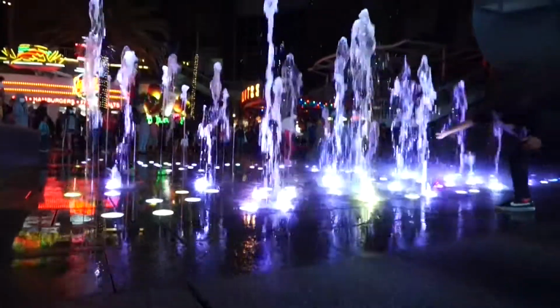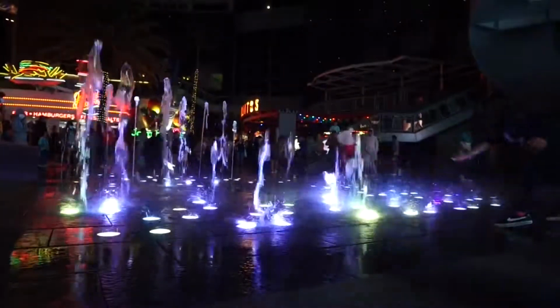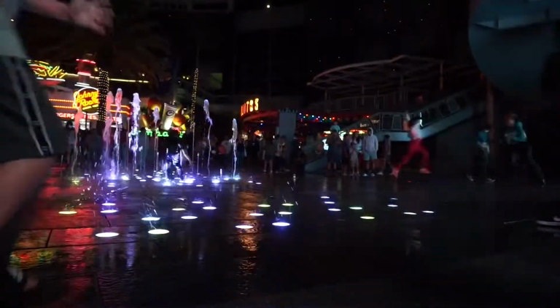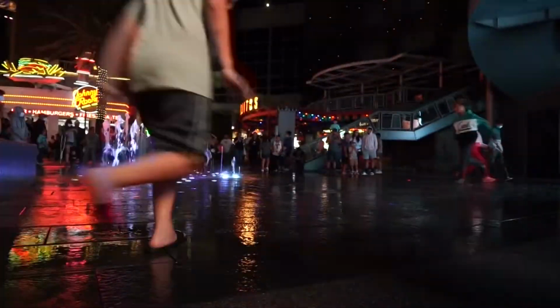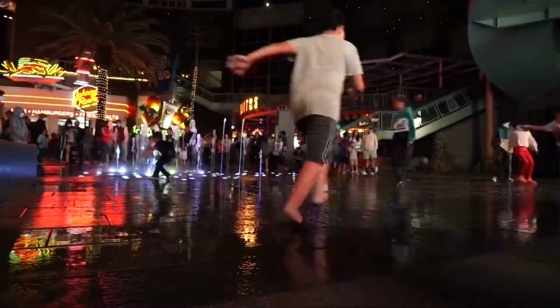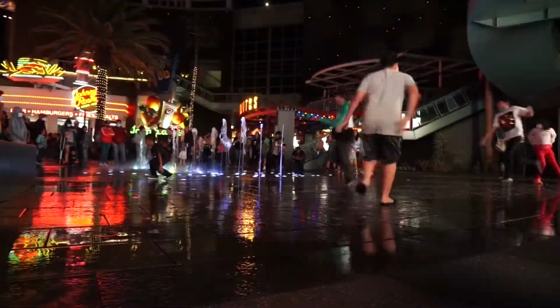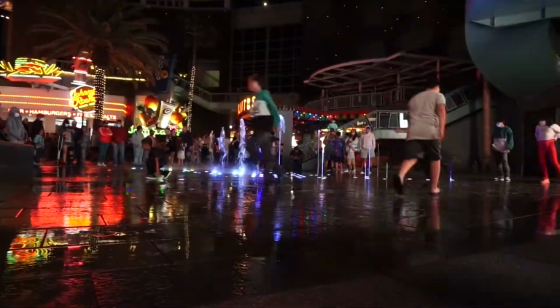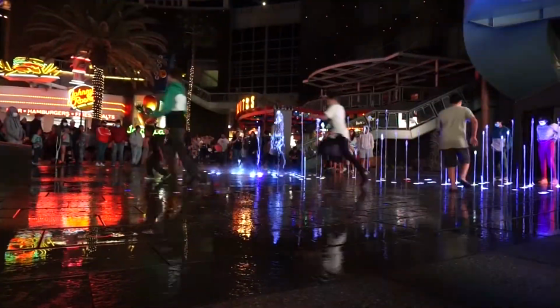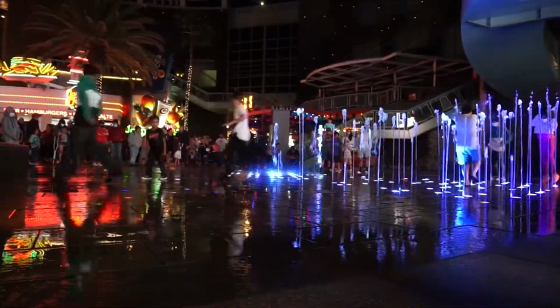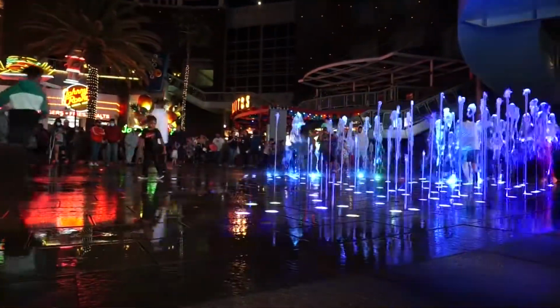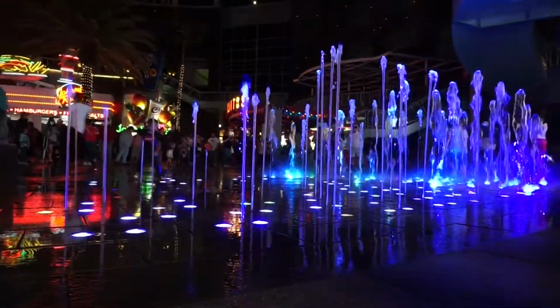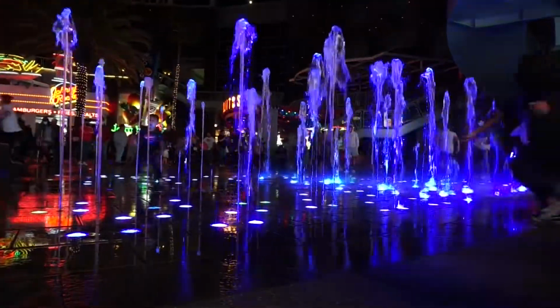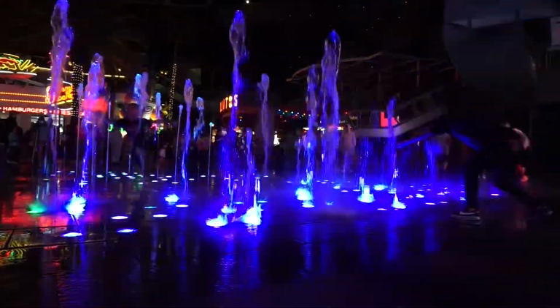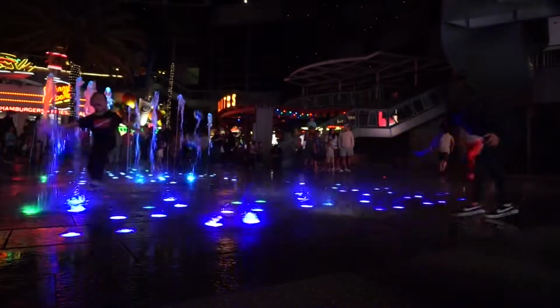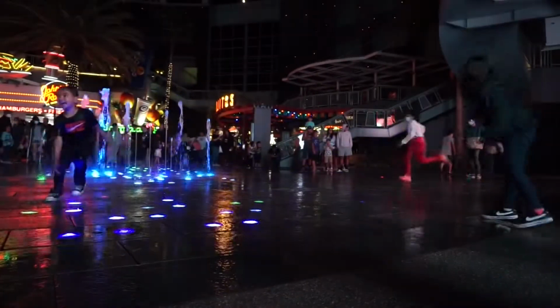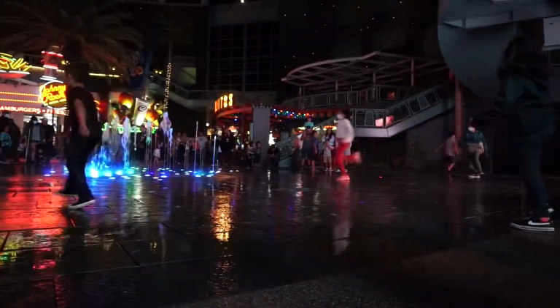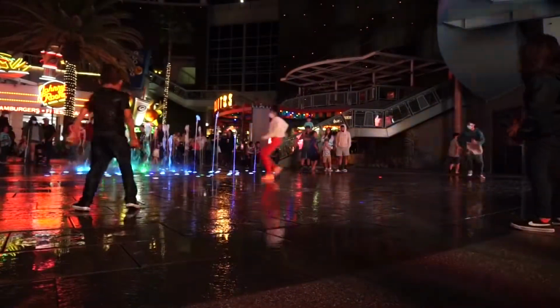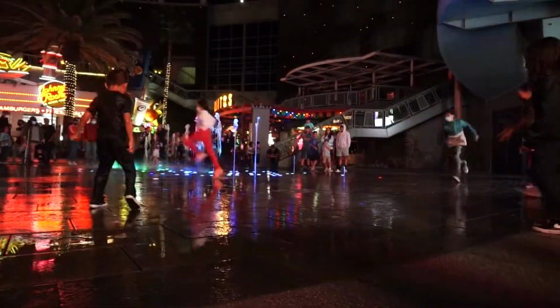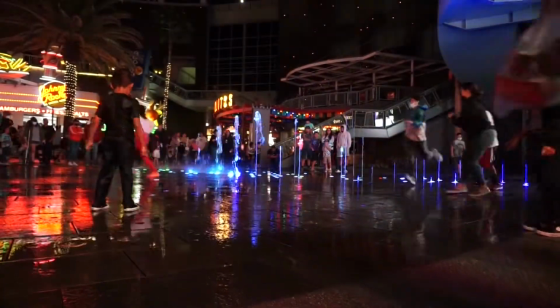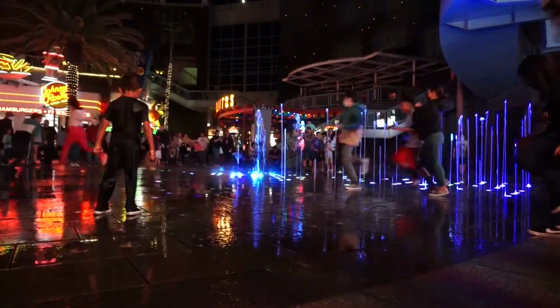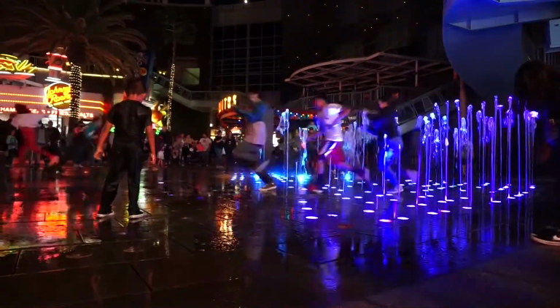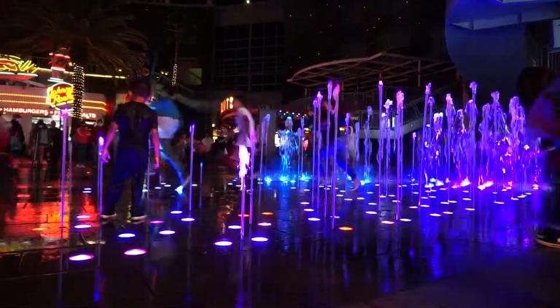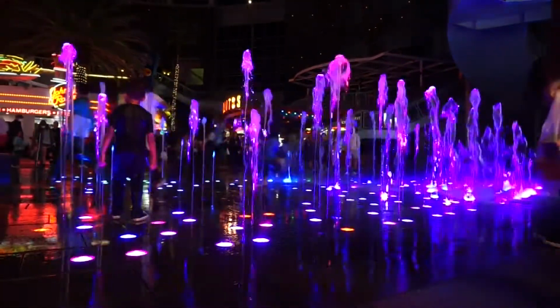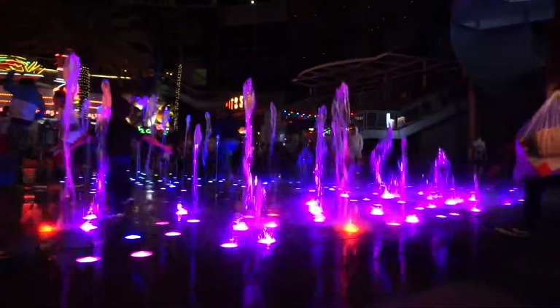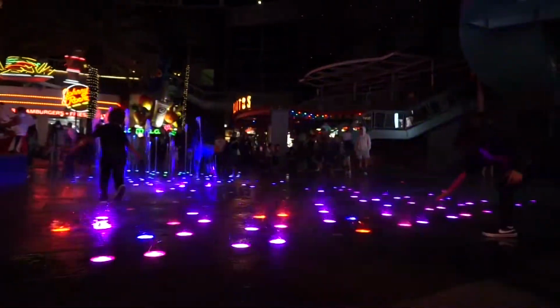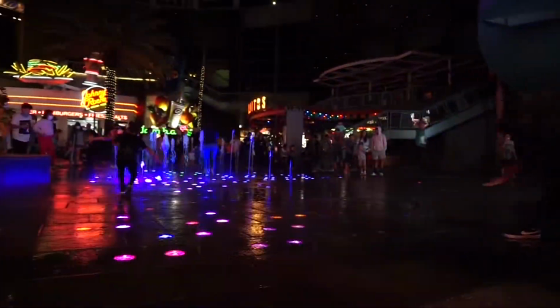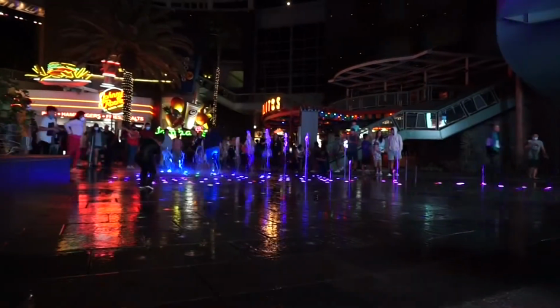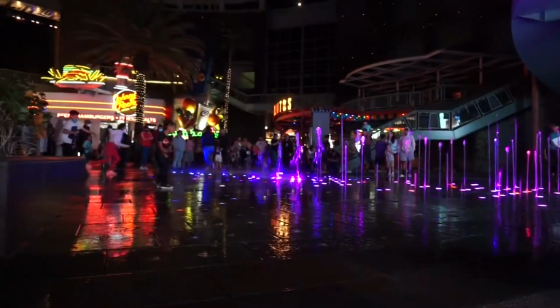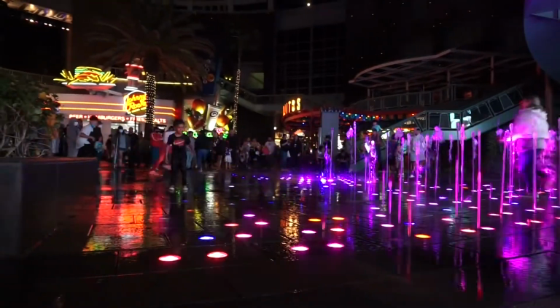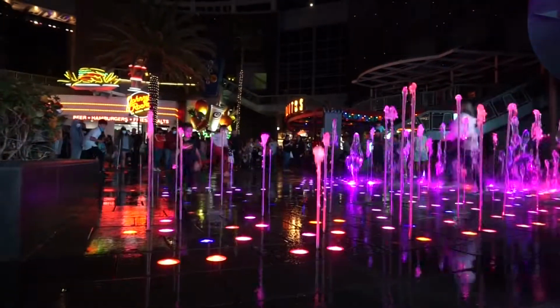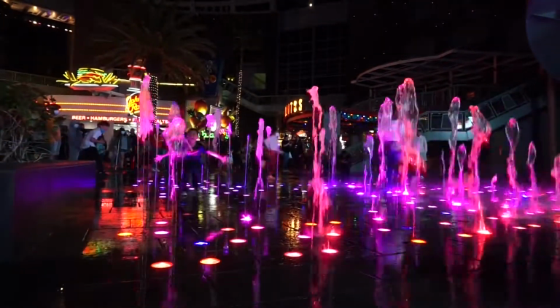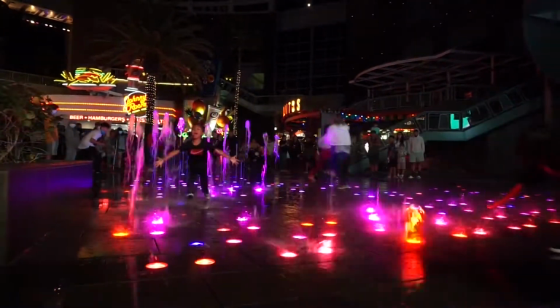This is my favorite place of the whole CityWalk because you see kids having a great time. This water fountain was designed by WED, the same company that created the fountain of Bellagio in Vegas.